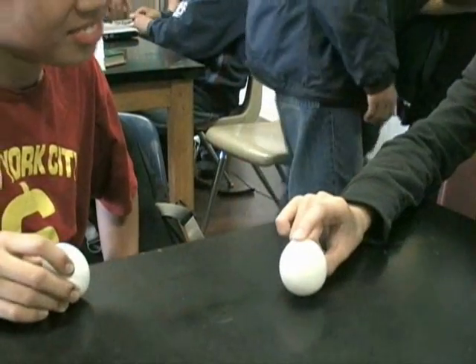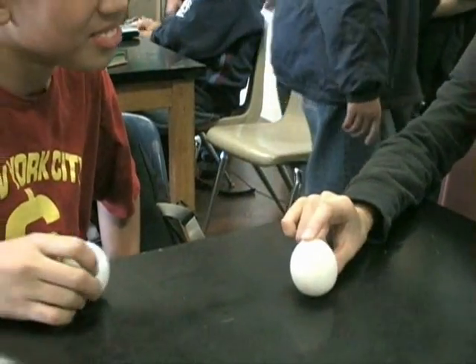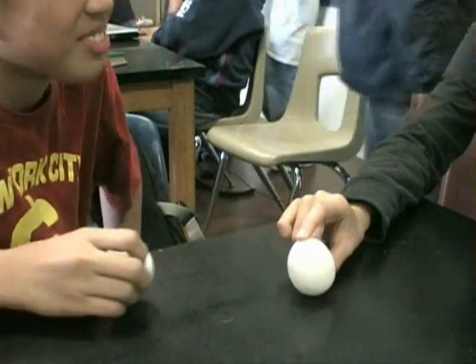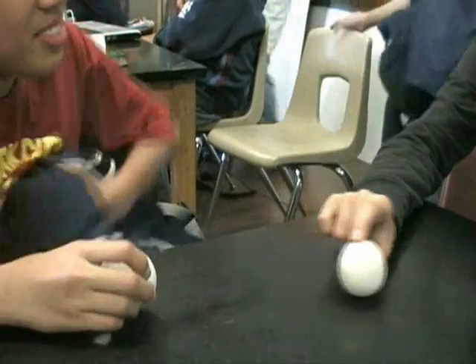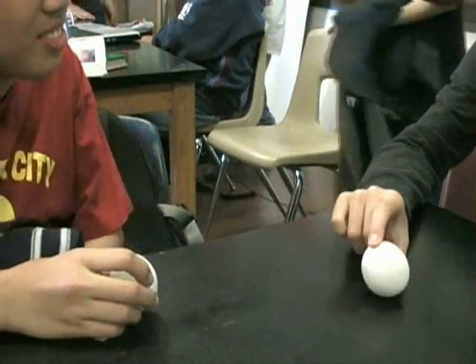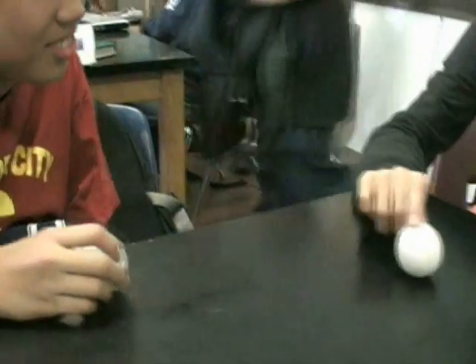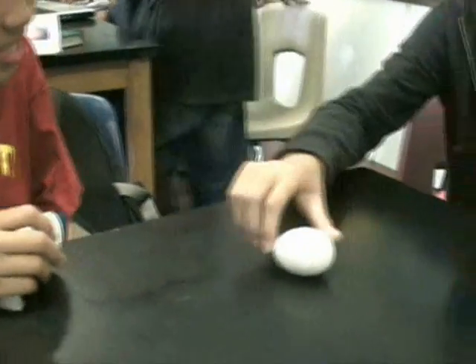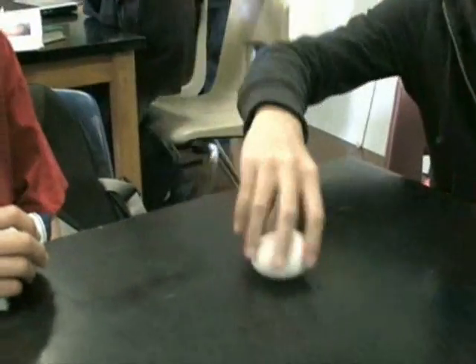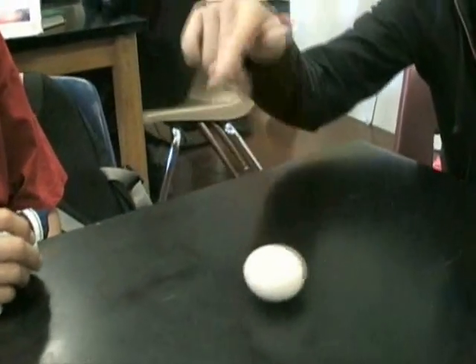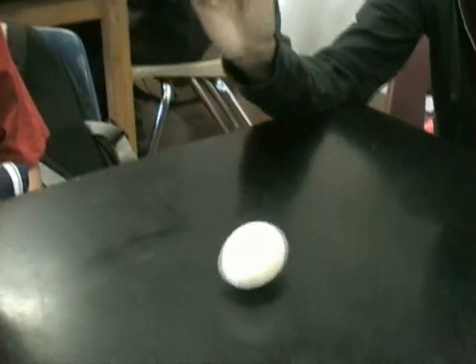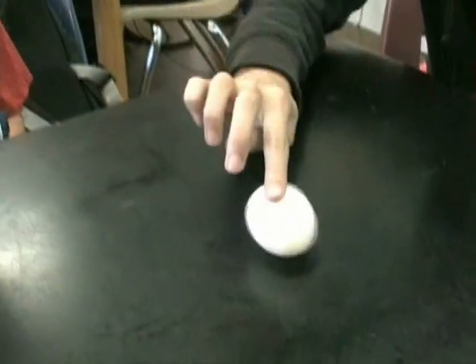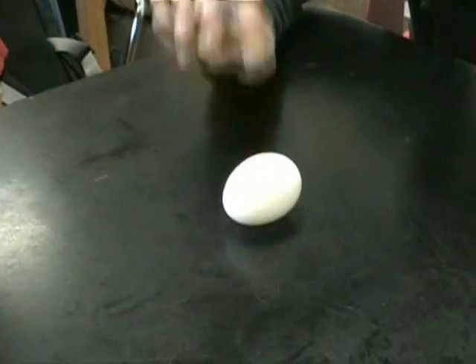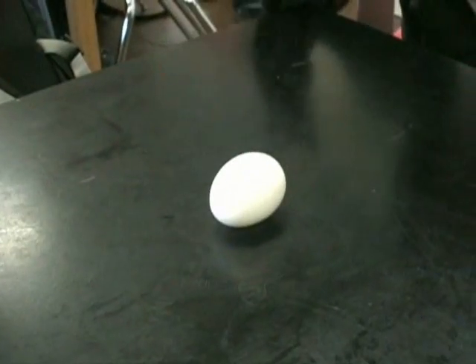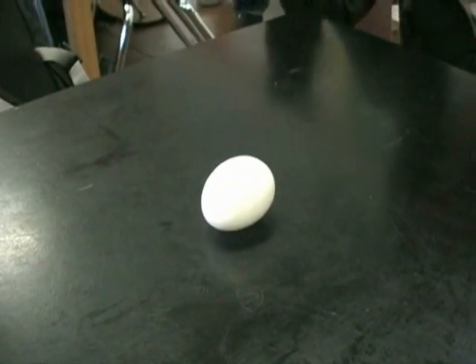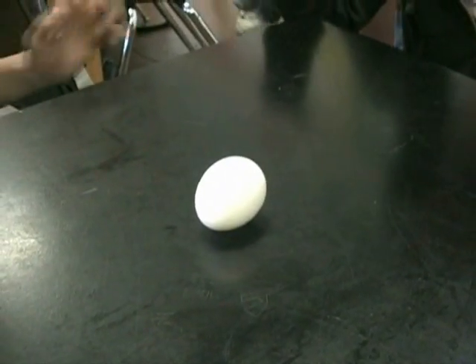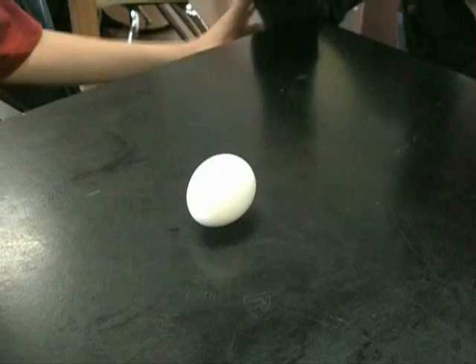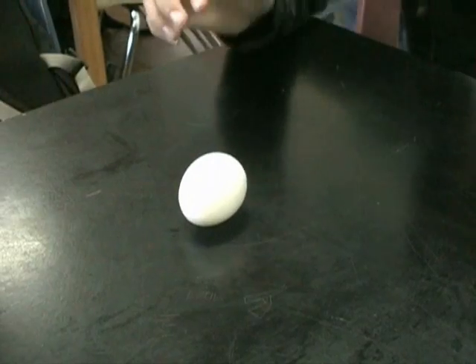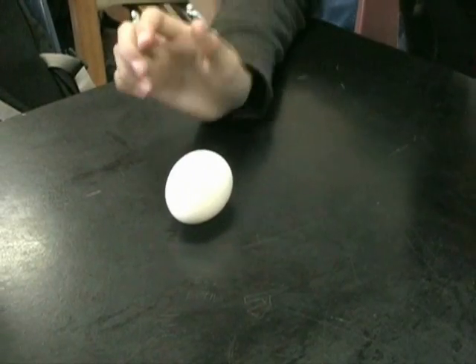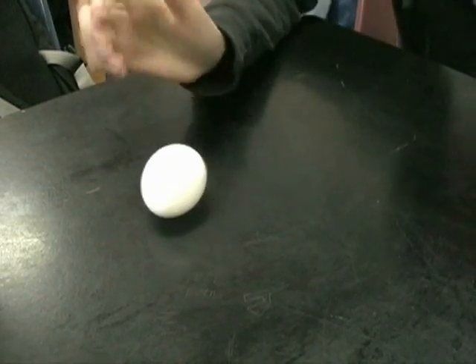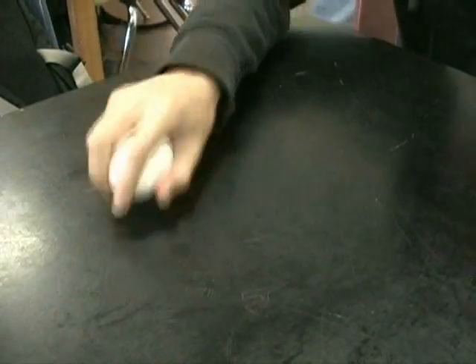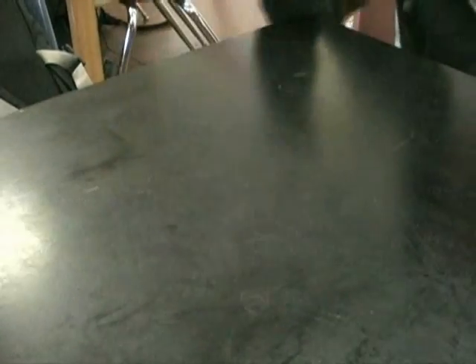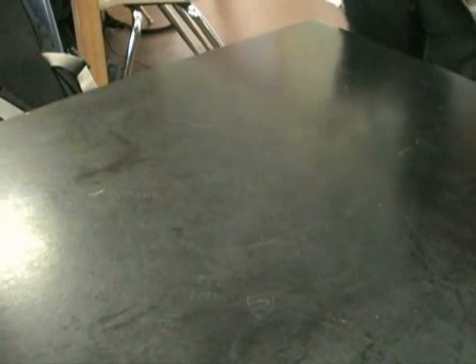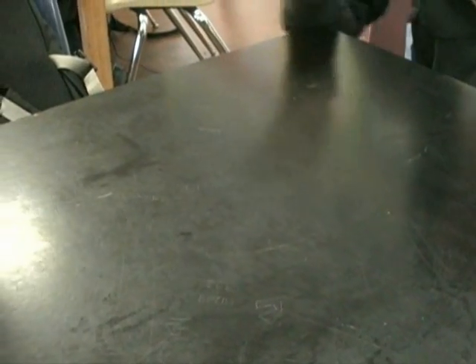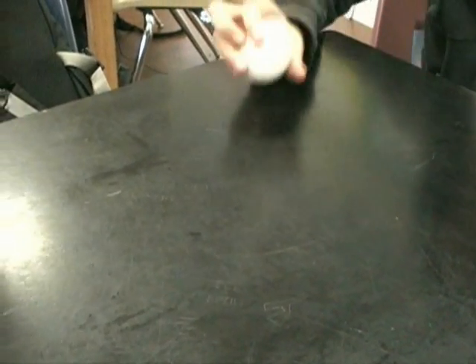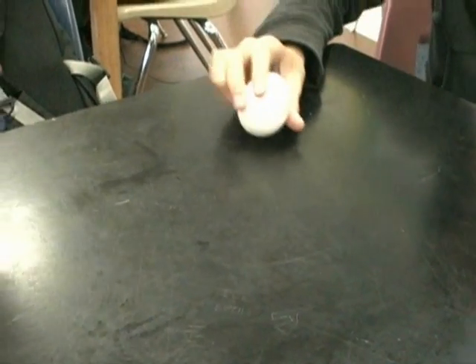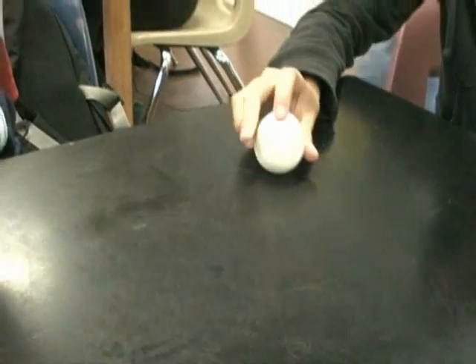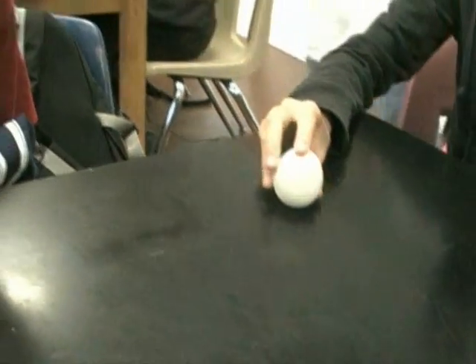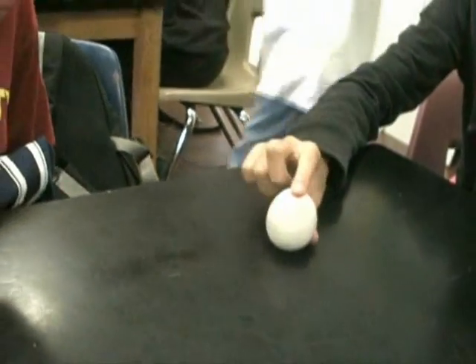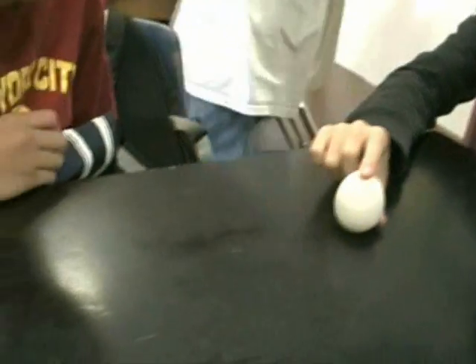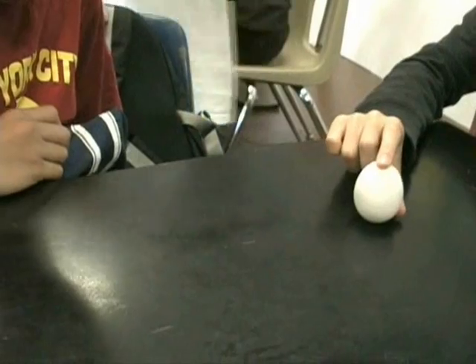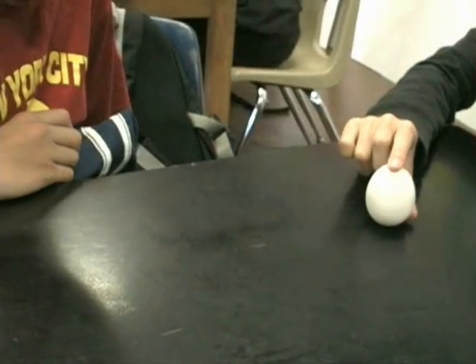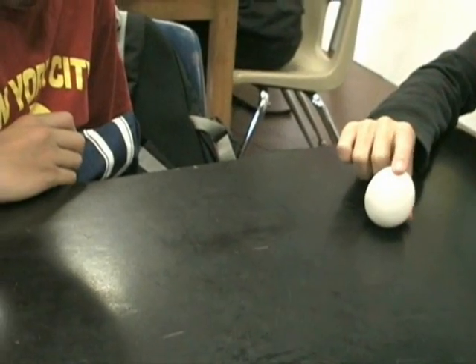First, you spin the boiled egg and stop it. You should see the boiled egg spins easily to begin with, but will not spin anymore after it stops suddenly and you release it.